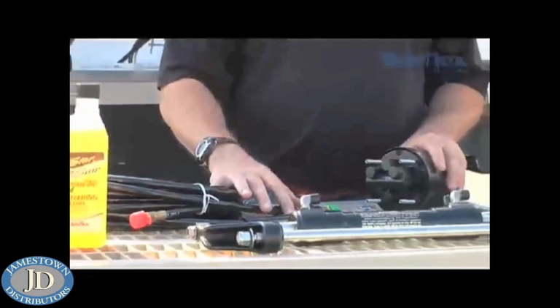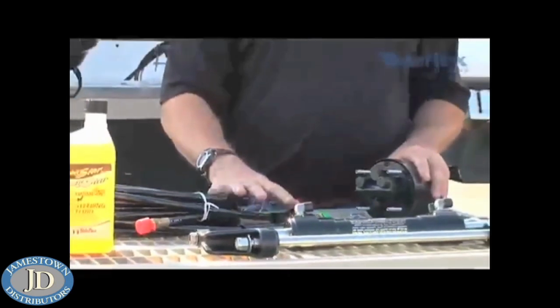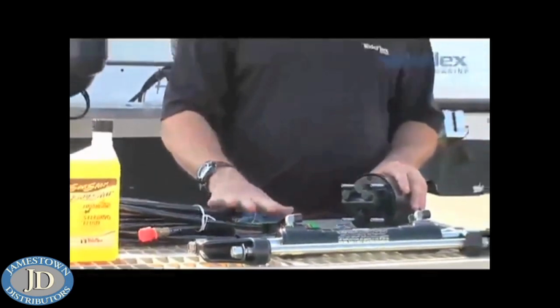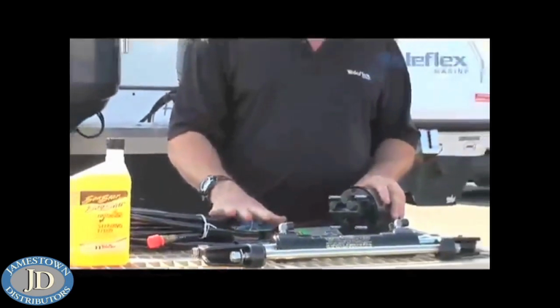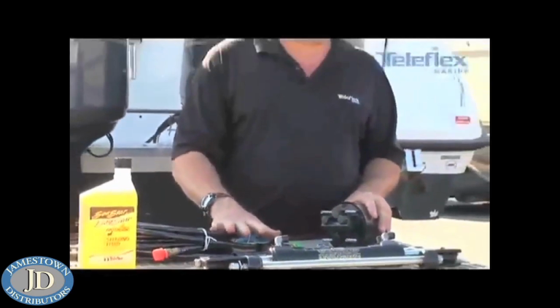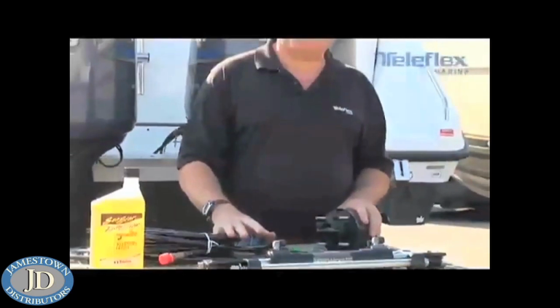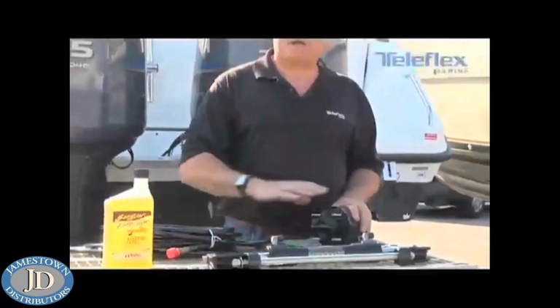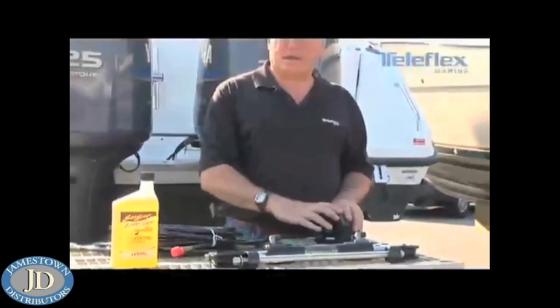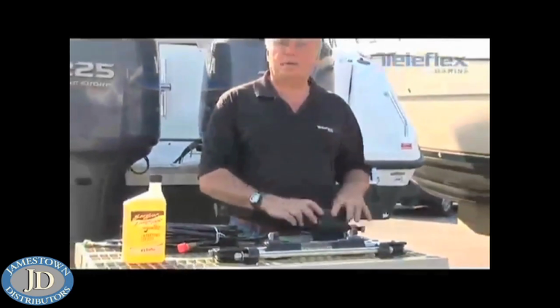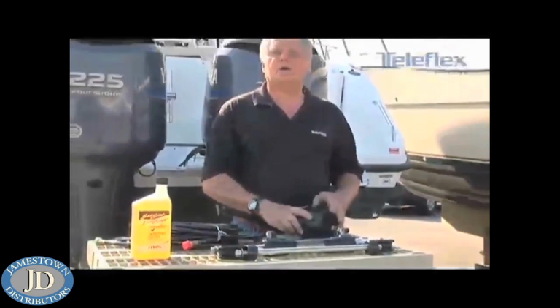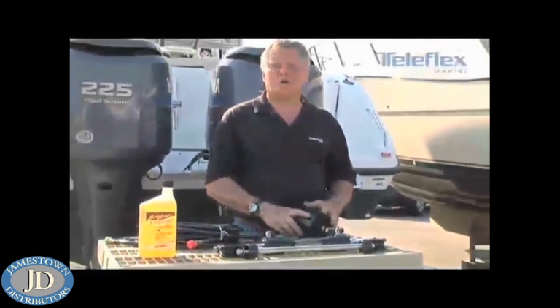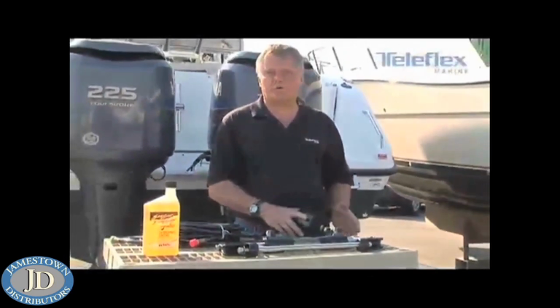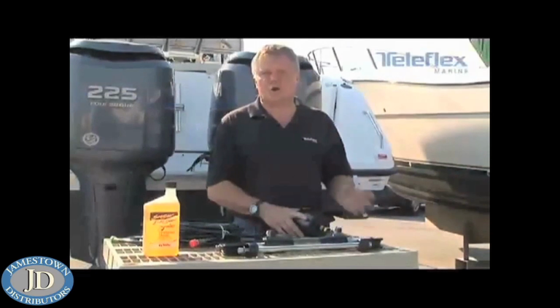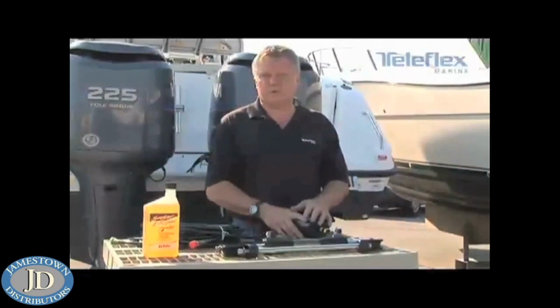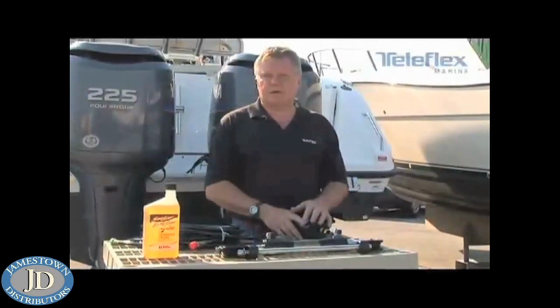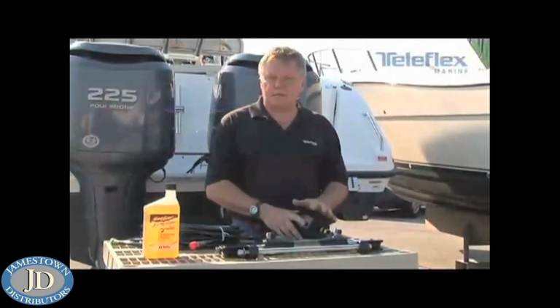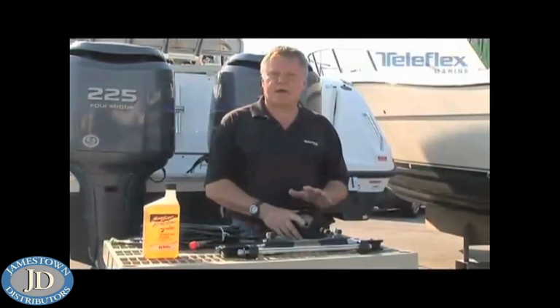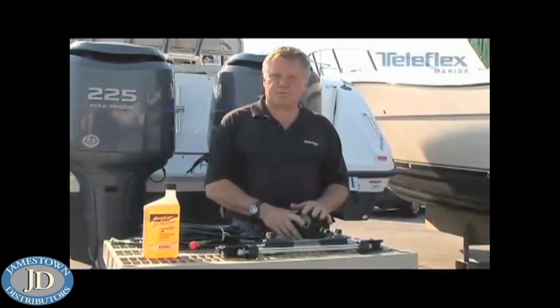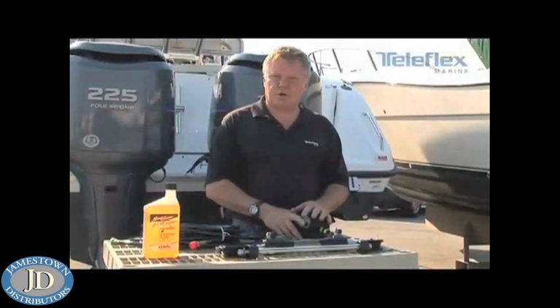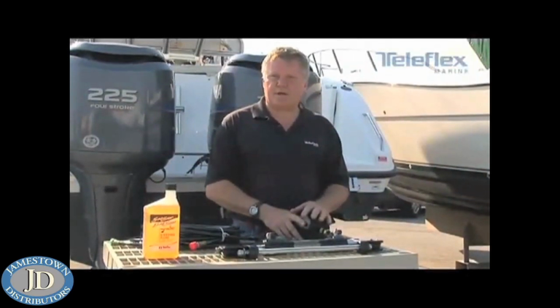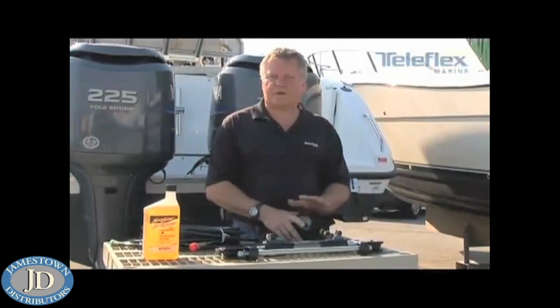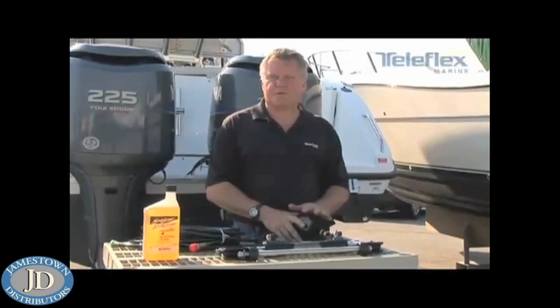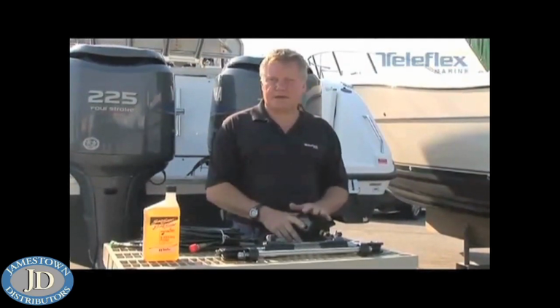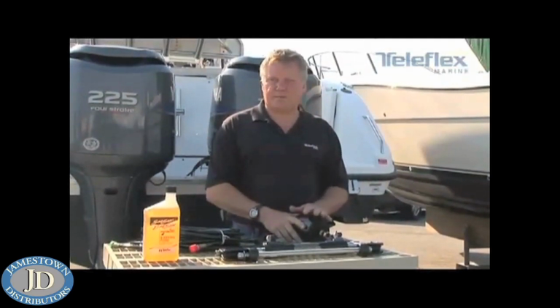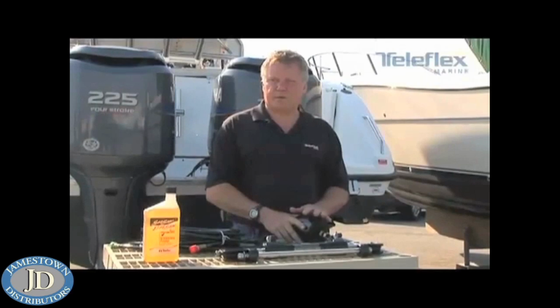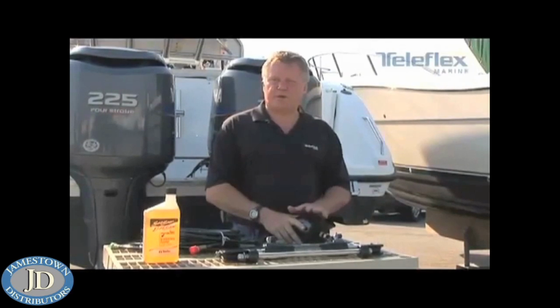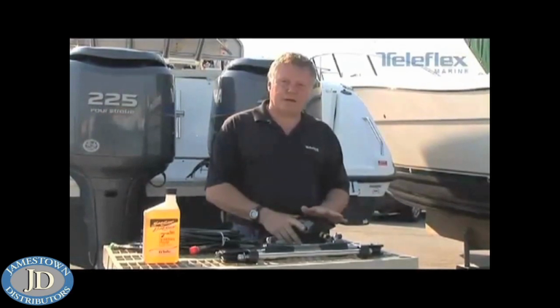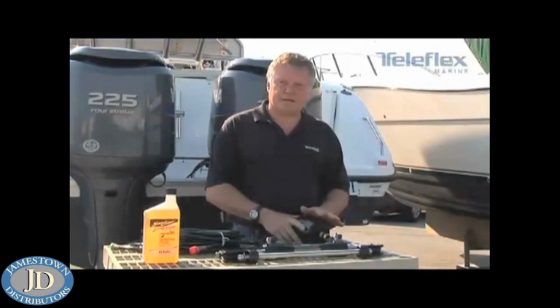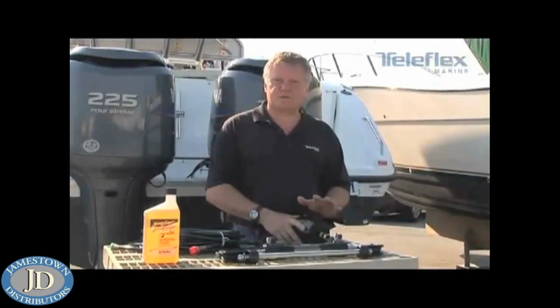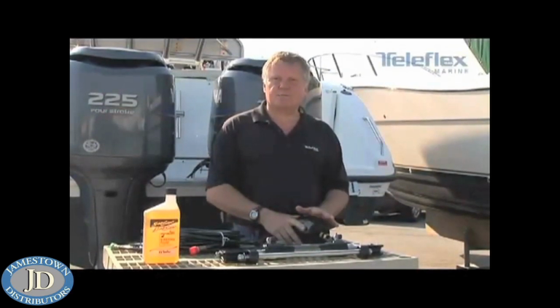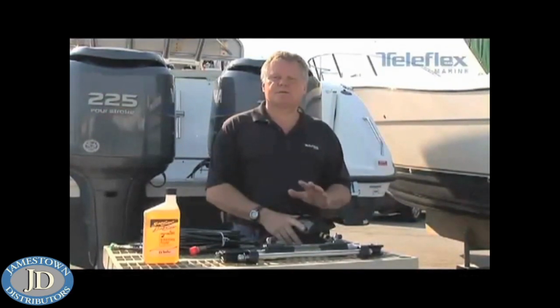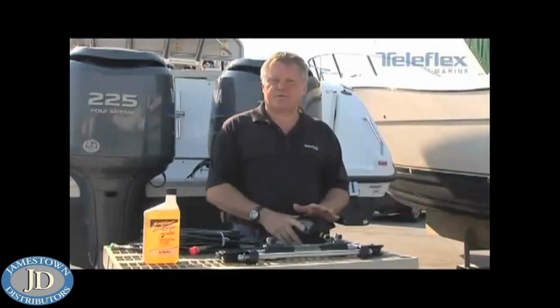When you're through with doing that, take the helm and go to hard over starboard. Again, put maximum pressure on it and check for leaks a second time. If you don't find any leaks, the system is leak-free.